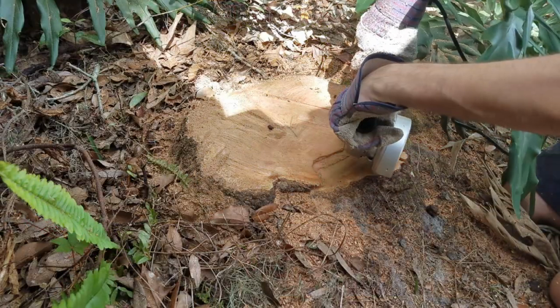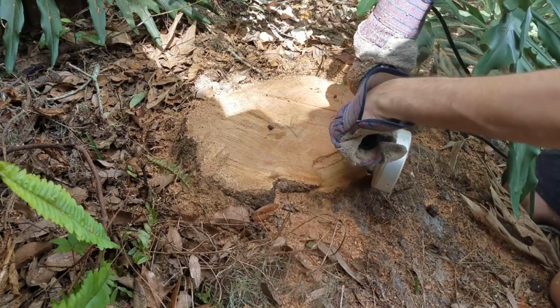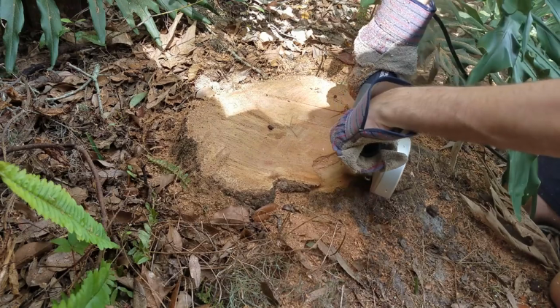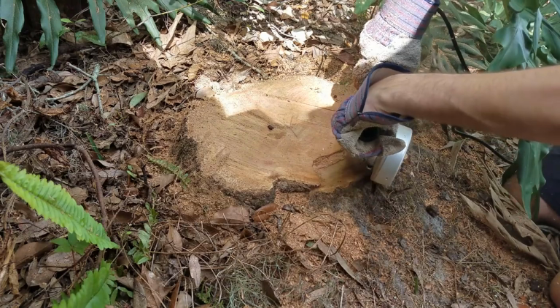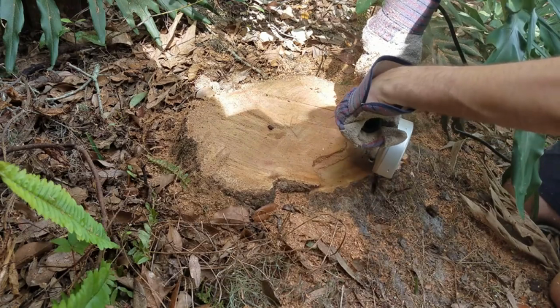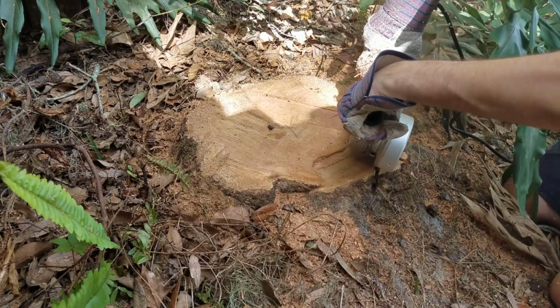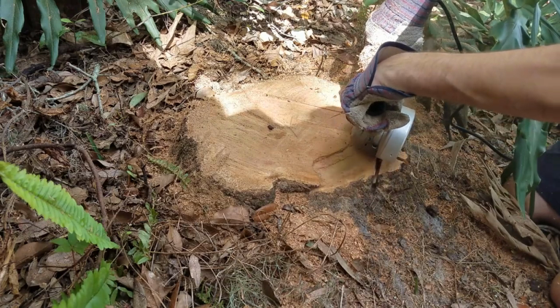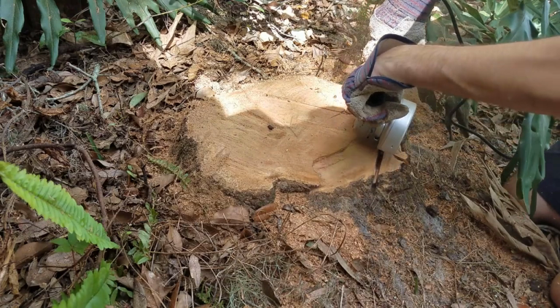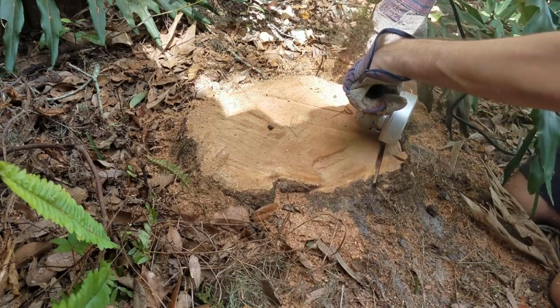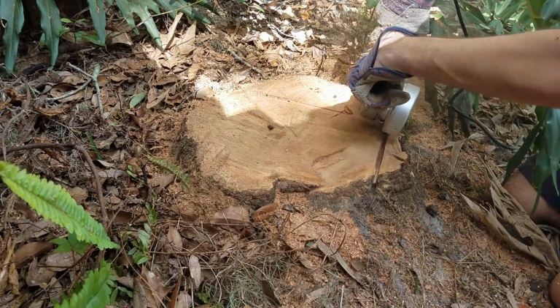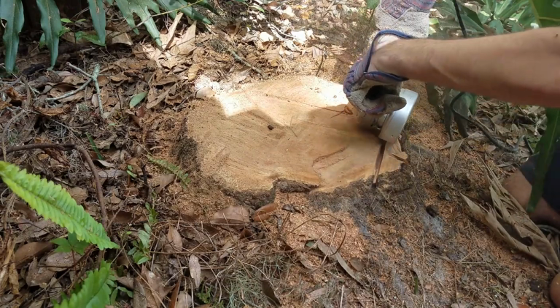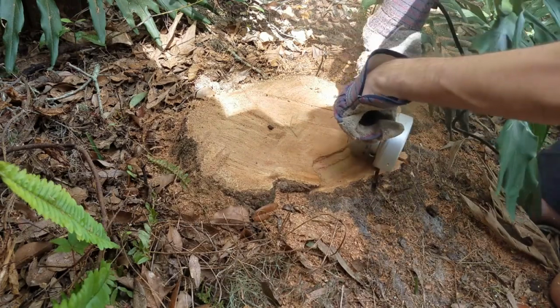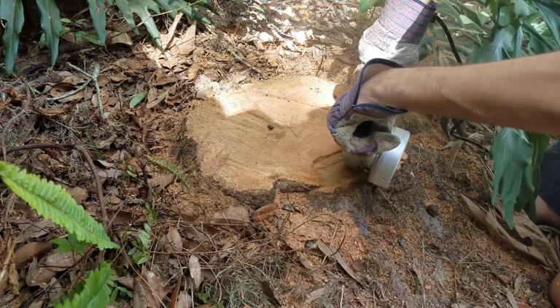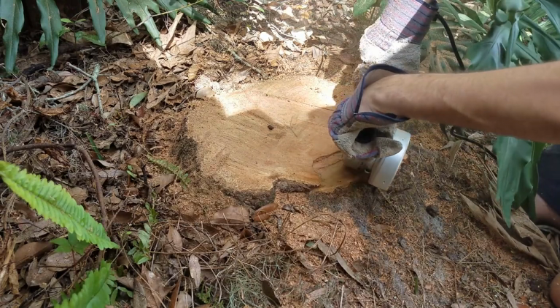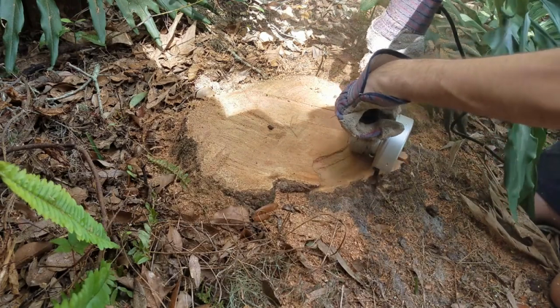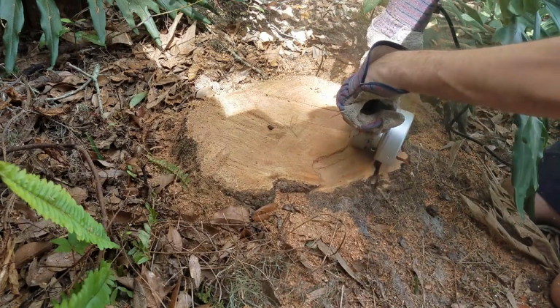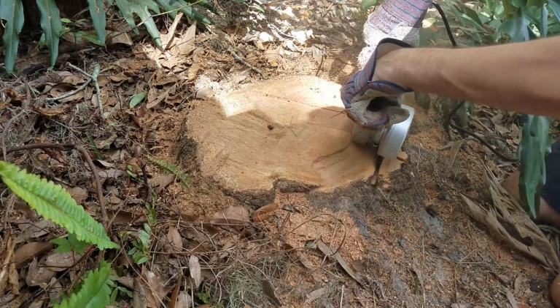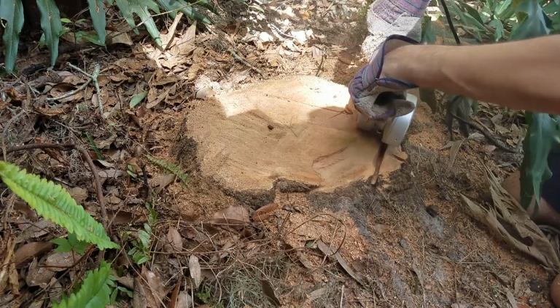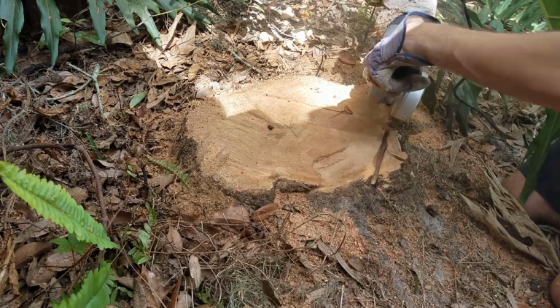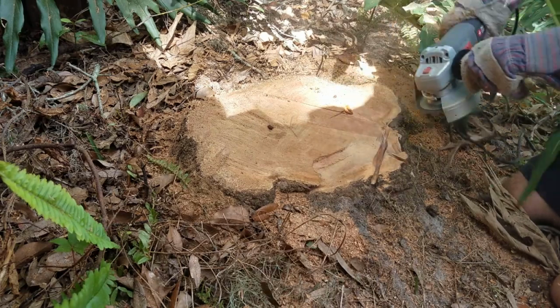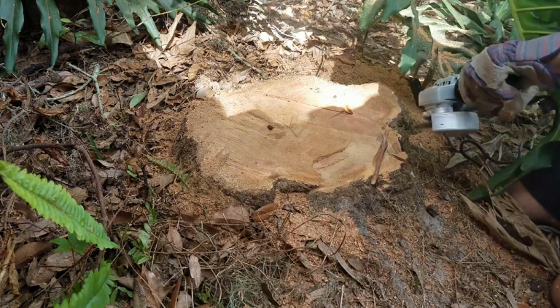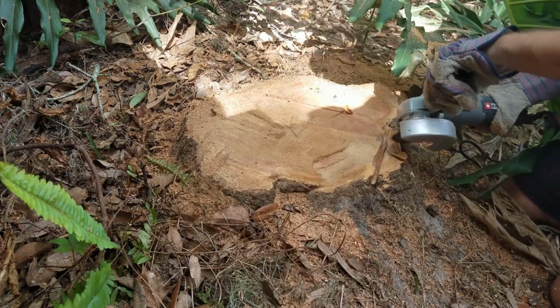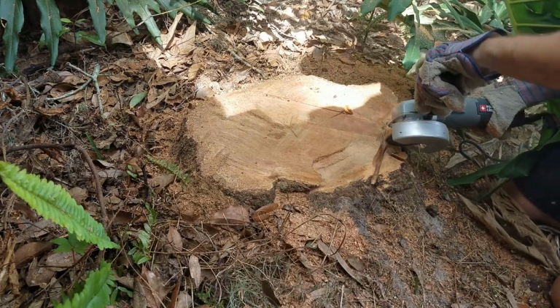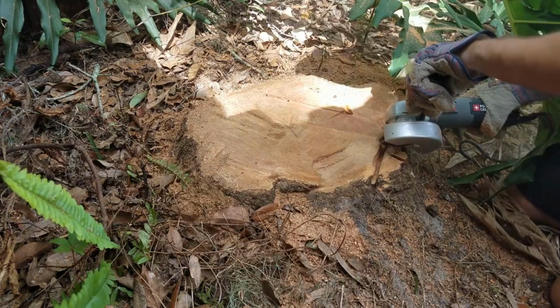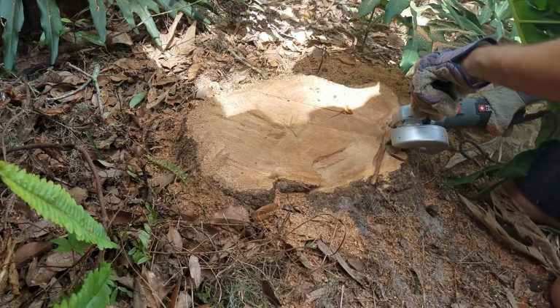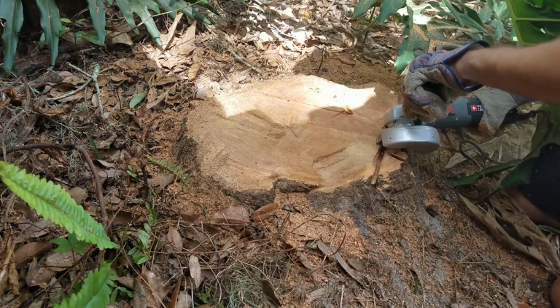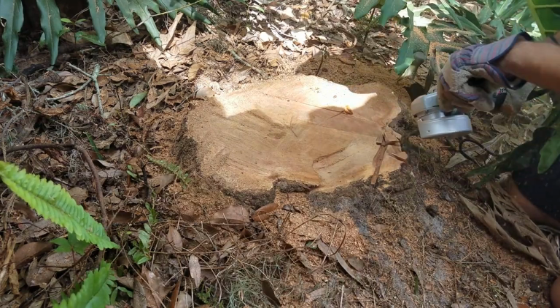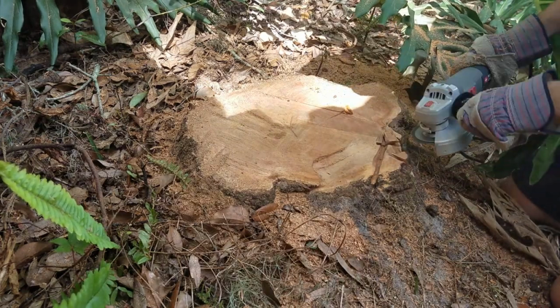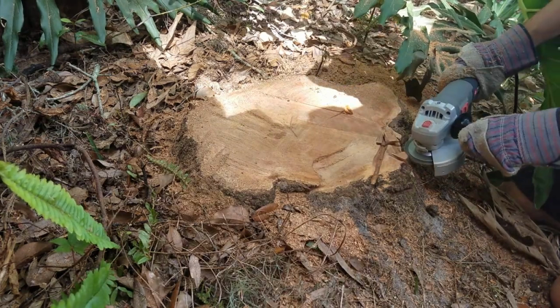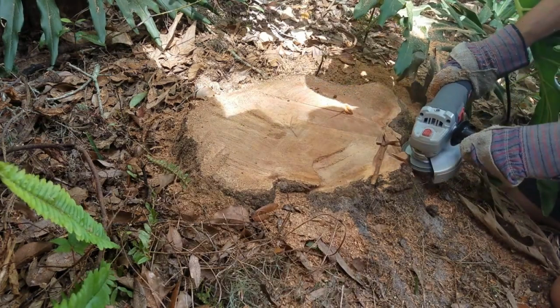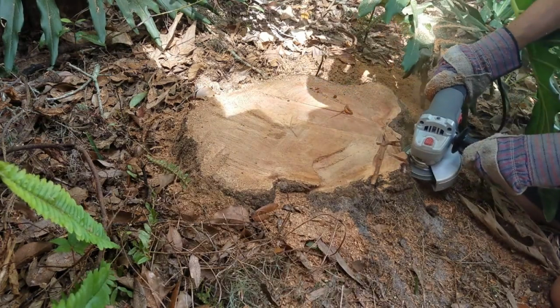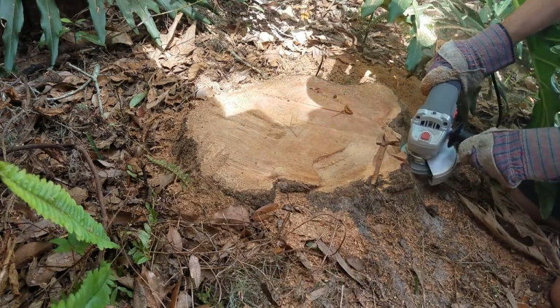My first regret with this is that I didn't cut the stump a little bit lower with the chainsaw. That would have given me less work to do with the angle grinder. My strategy starting out was that I thought I would be able to cut off little chunks and gradually chip away at it.